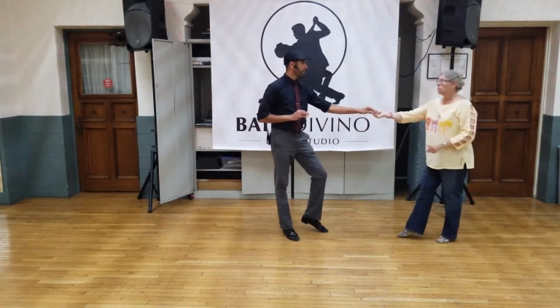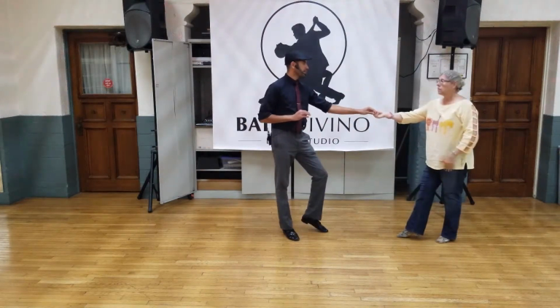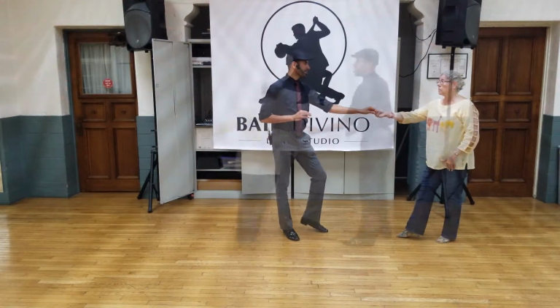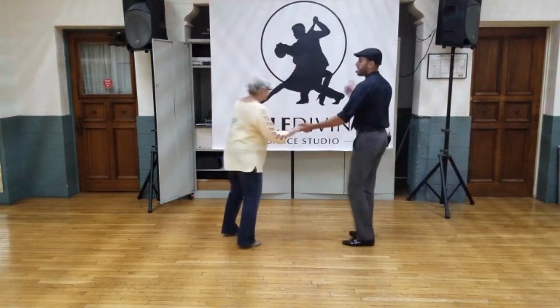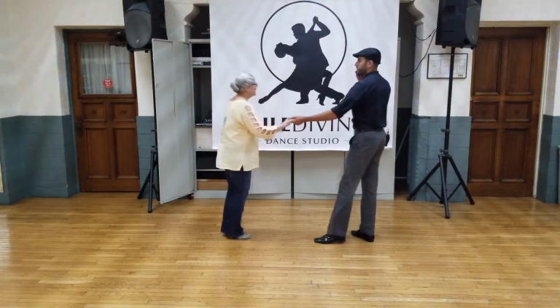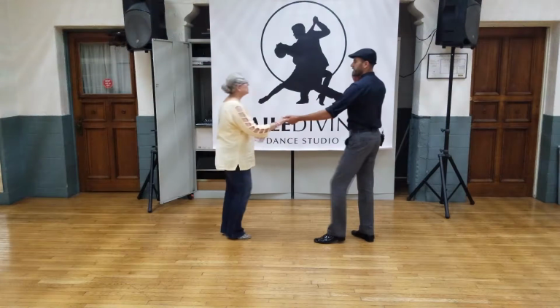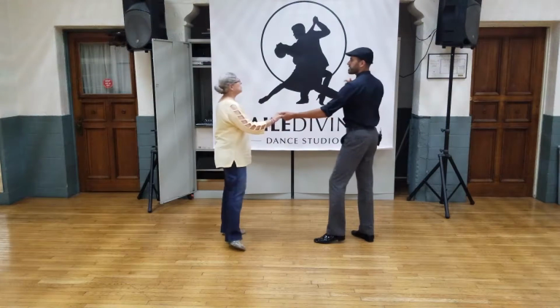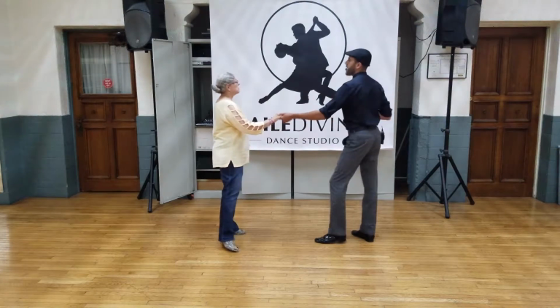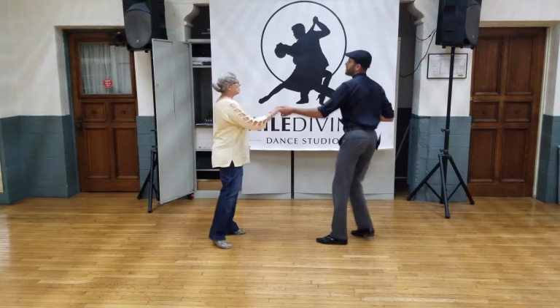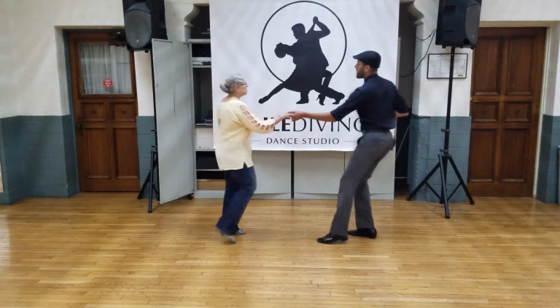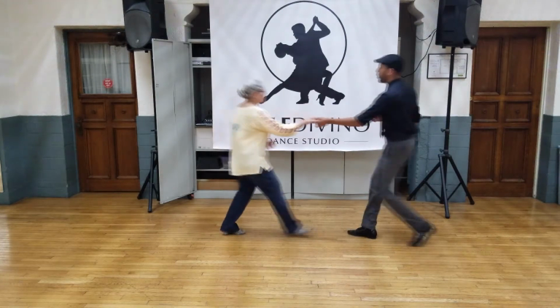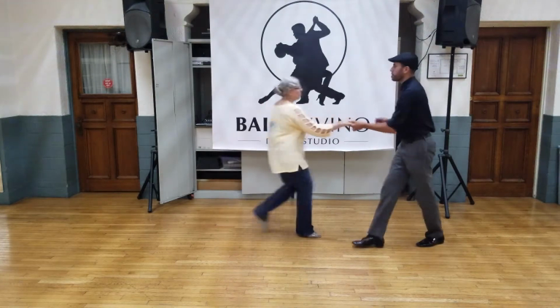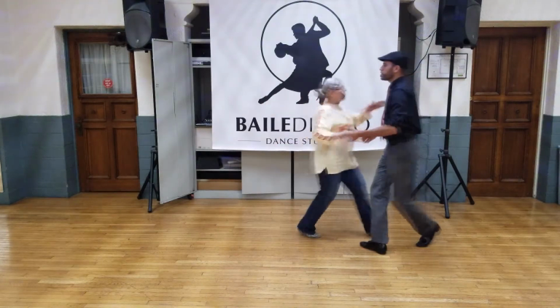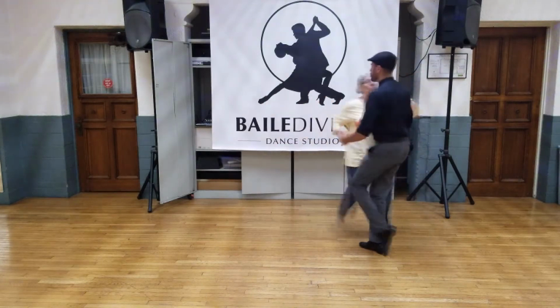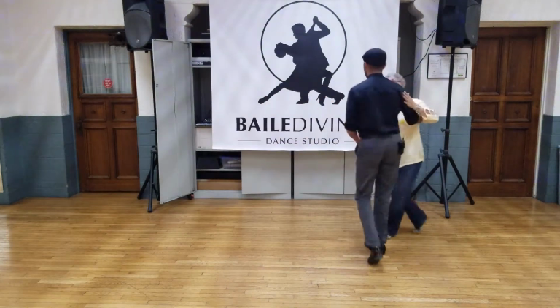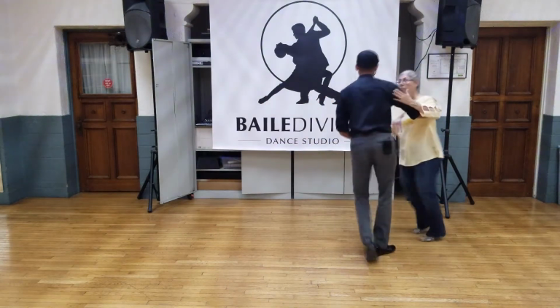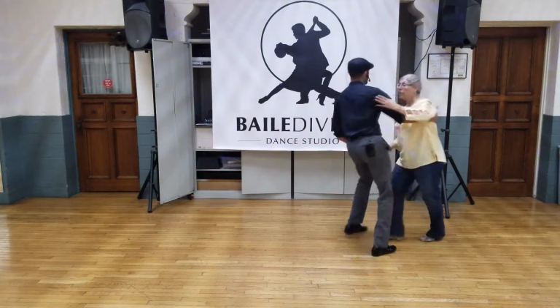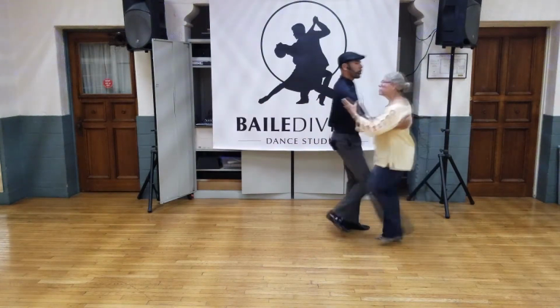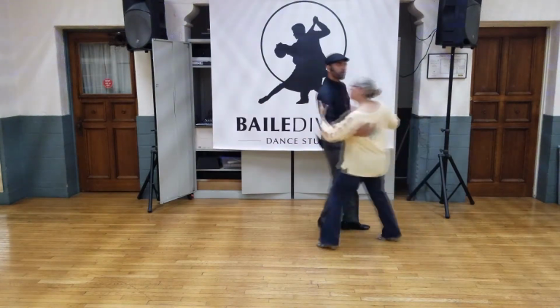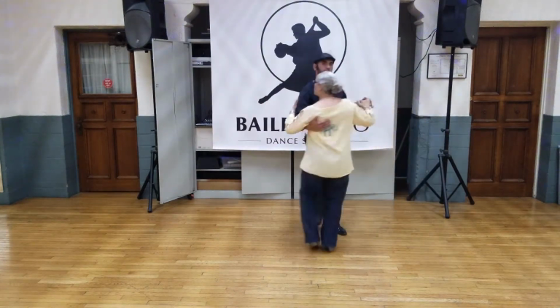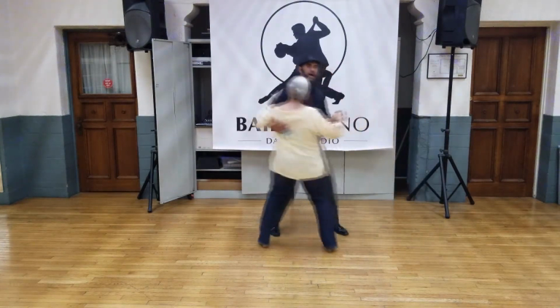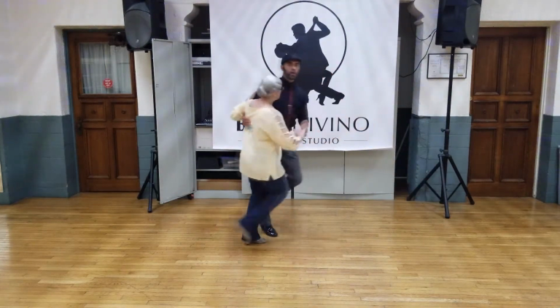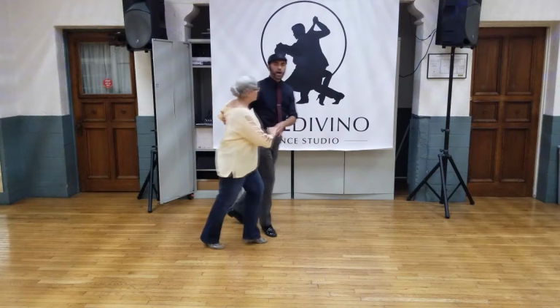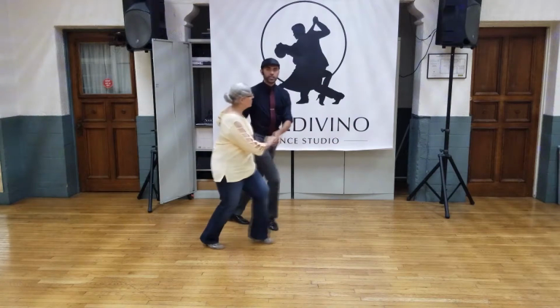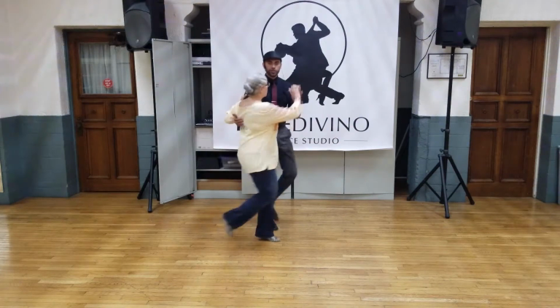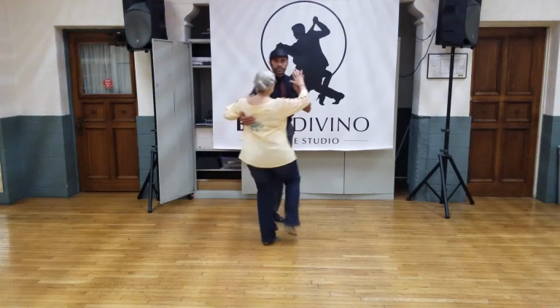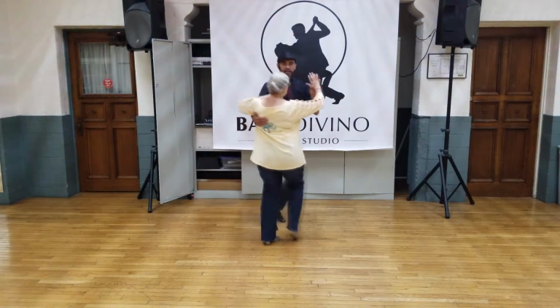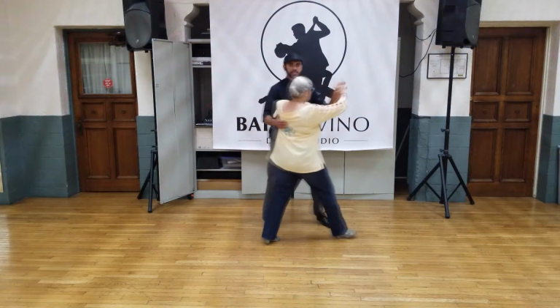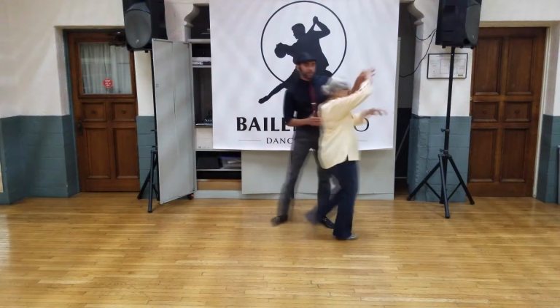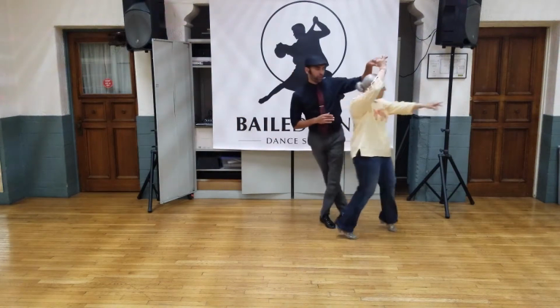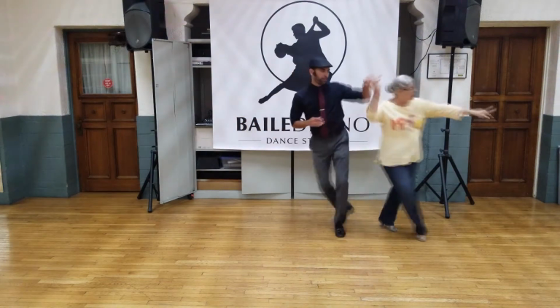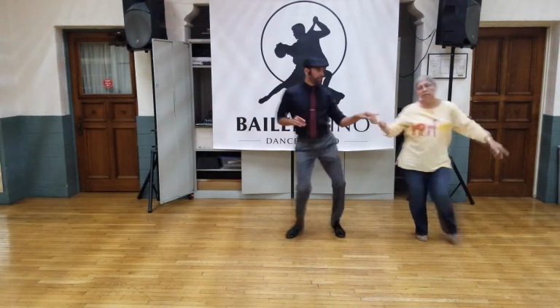Now we're in East Coast. Five, six, seven, and a West. Two, three, and four. Bring her back. One, two, tuck, step, triple stop.